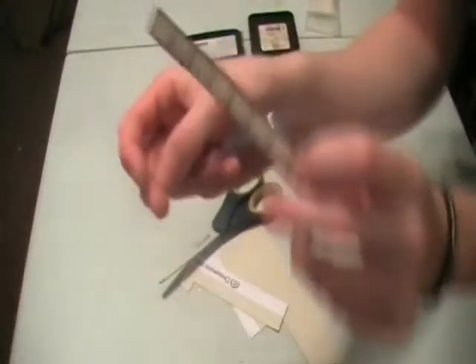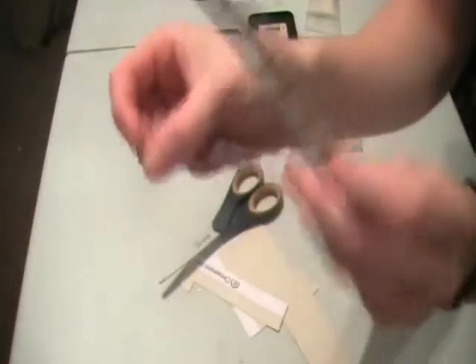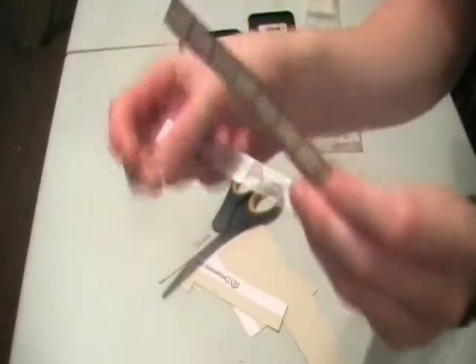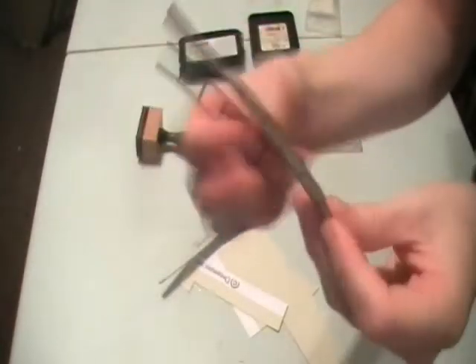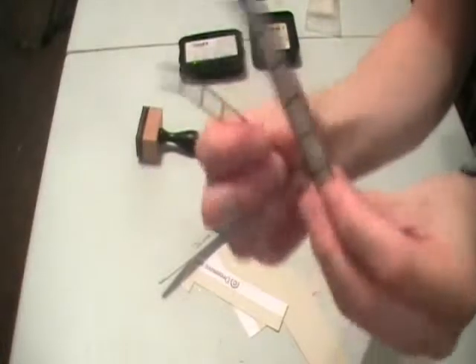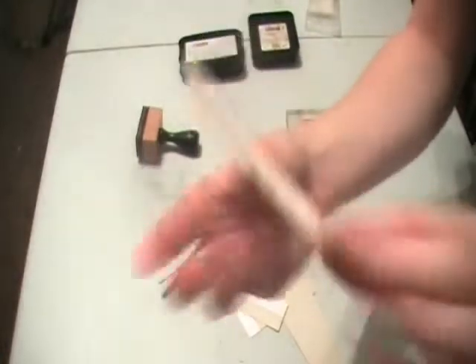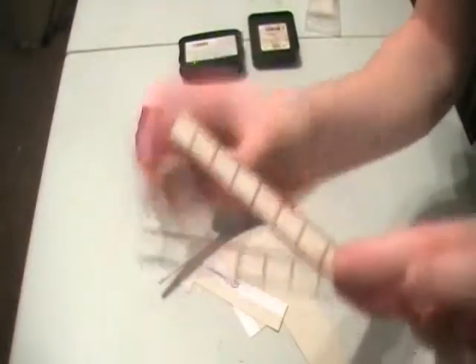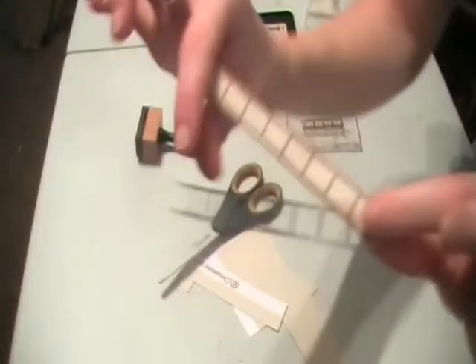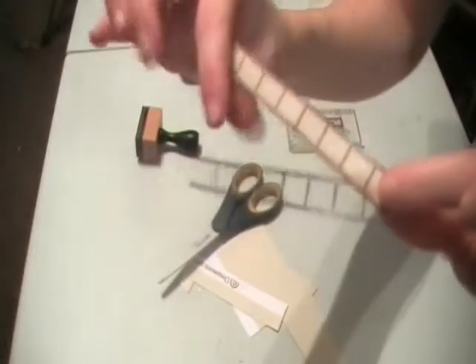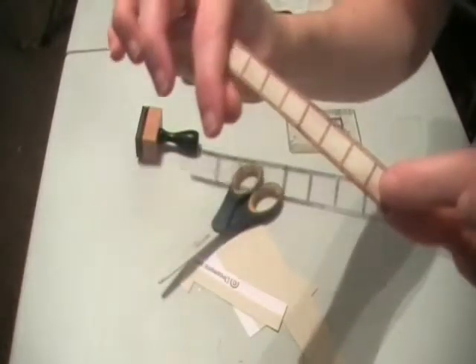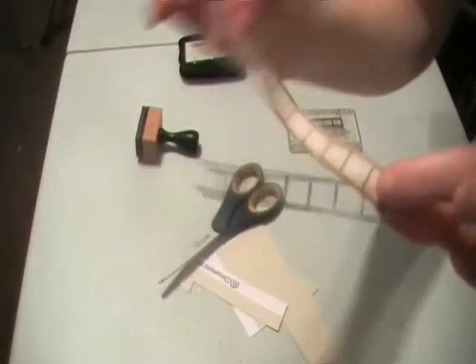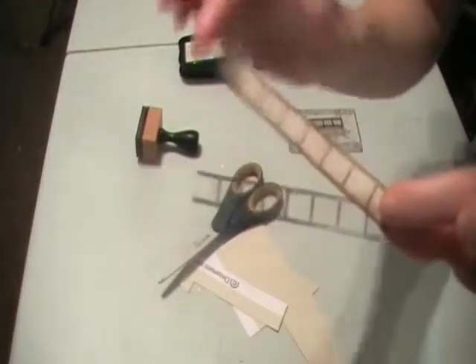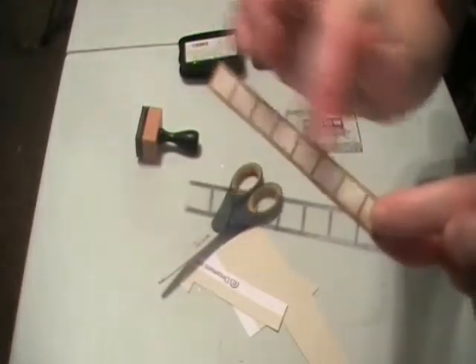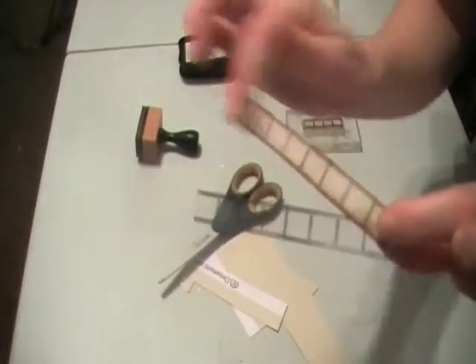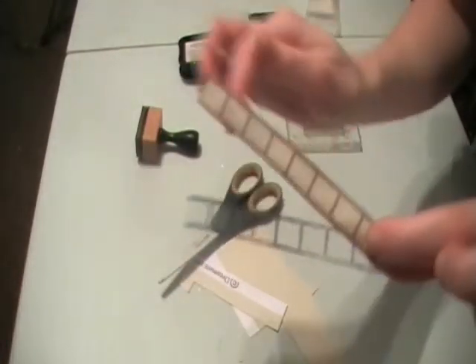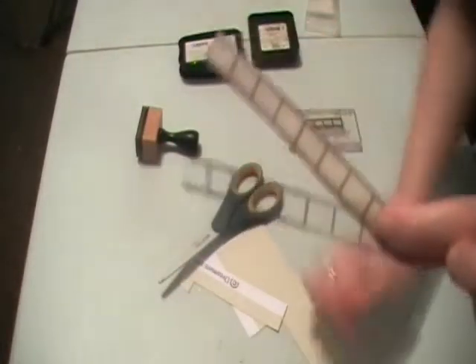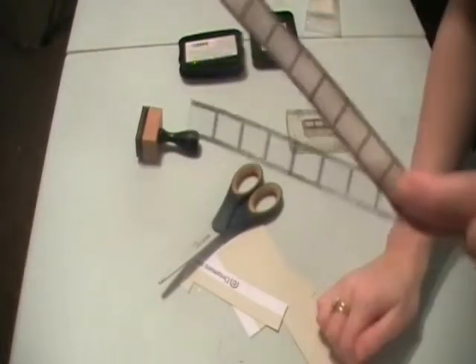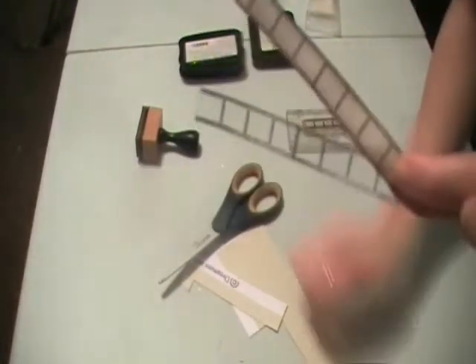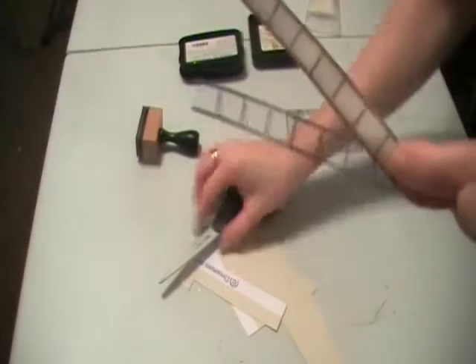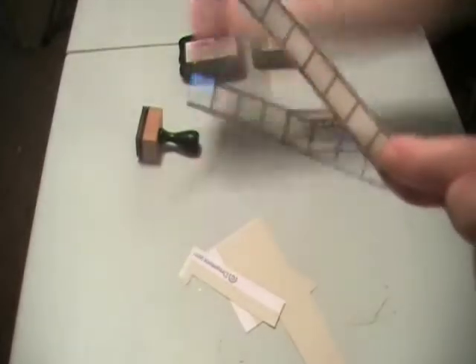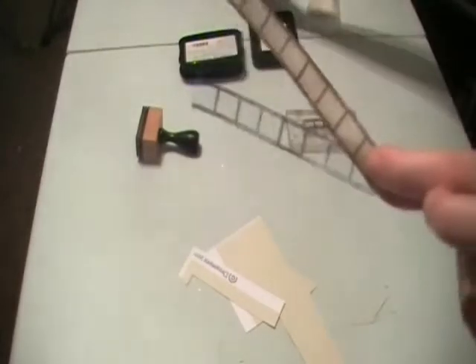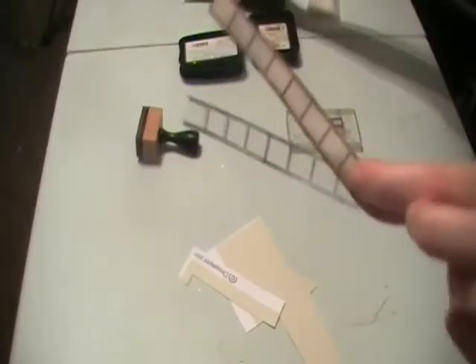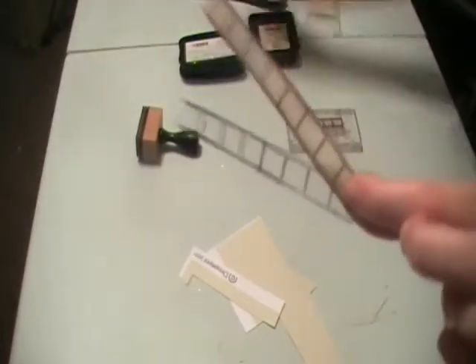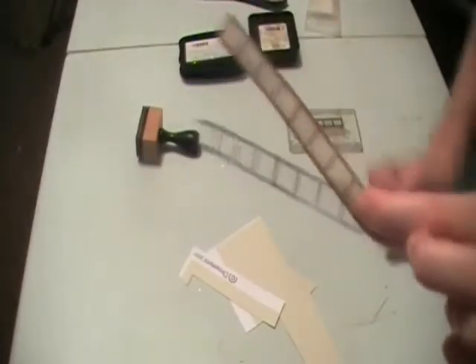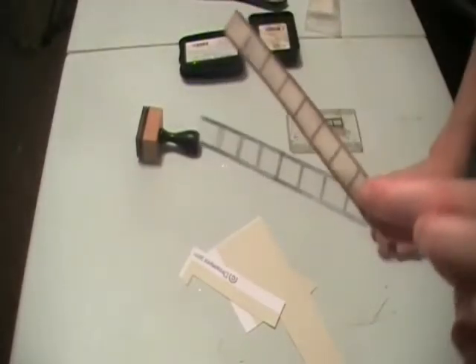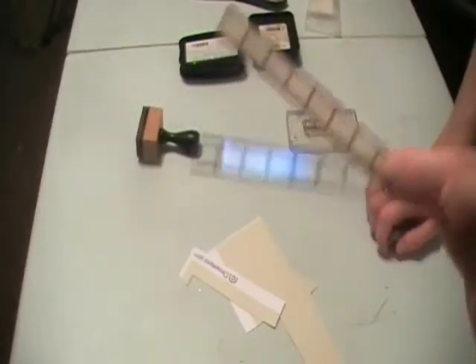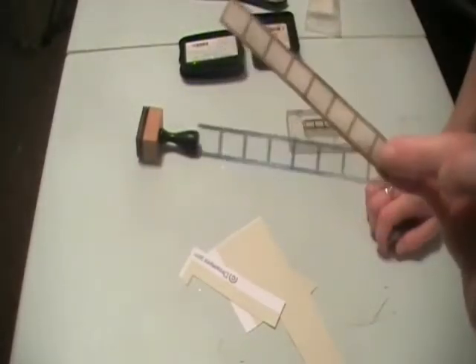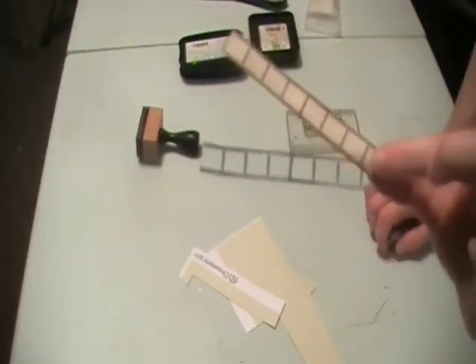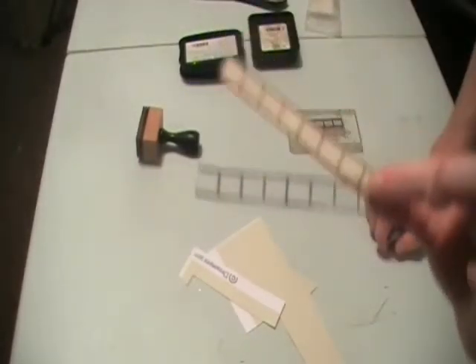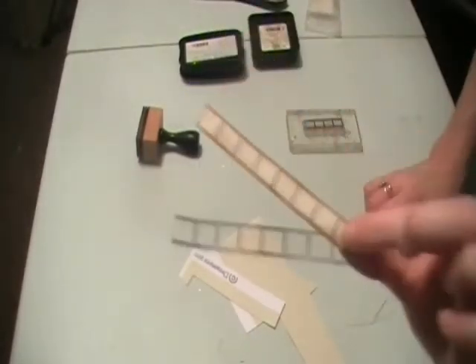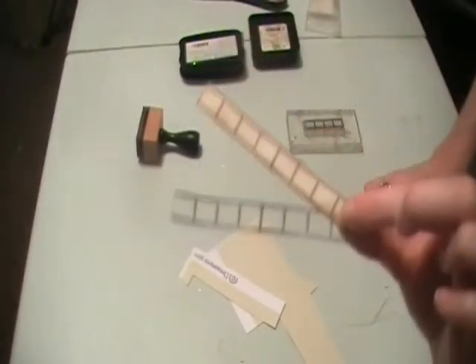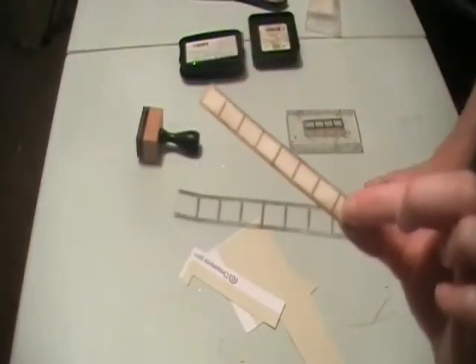So these are the two variations I've made. It's completely up to you what colour you use — pinks or anything, whatever colour your card is. I'll see you in the next video.